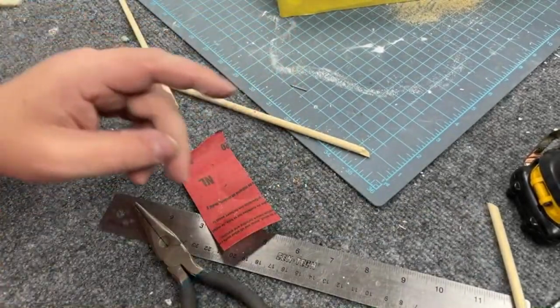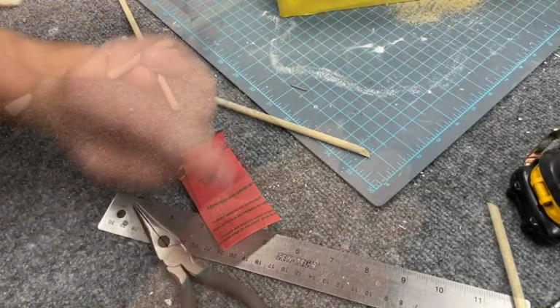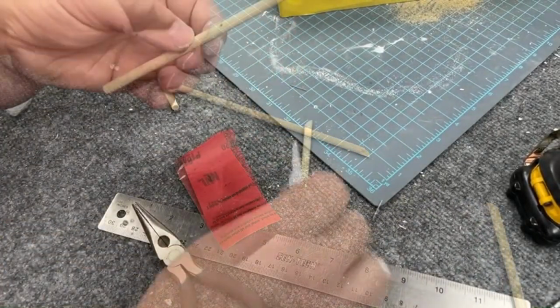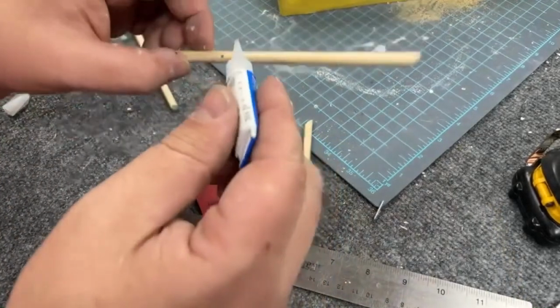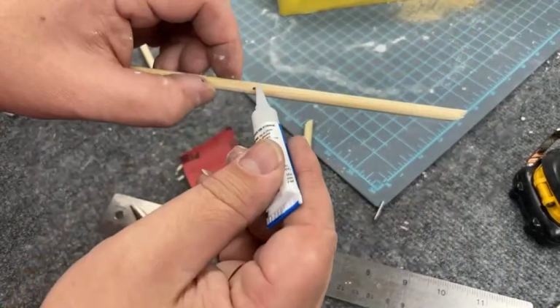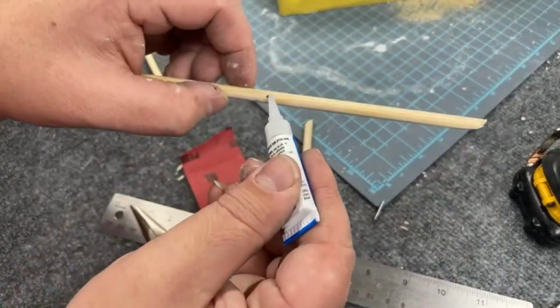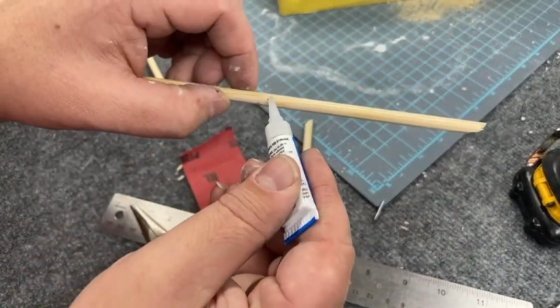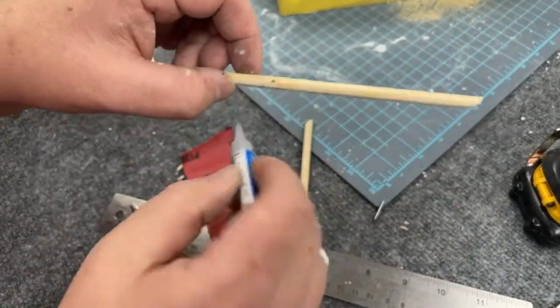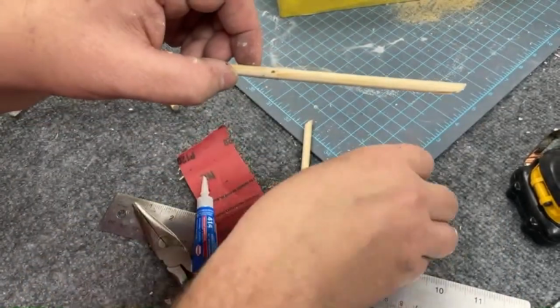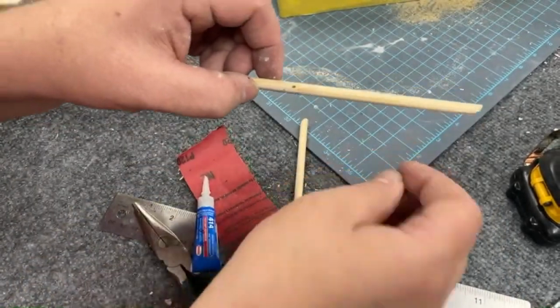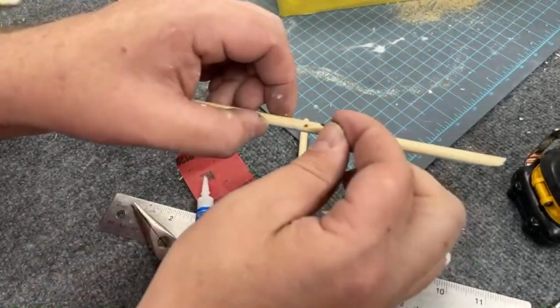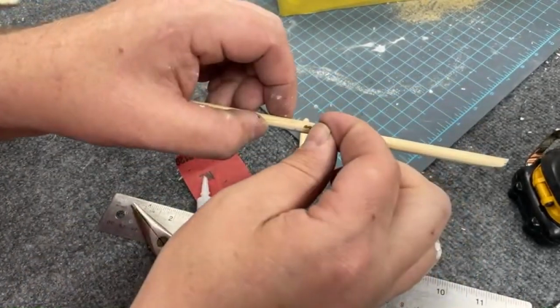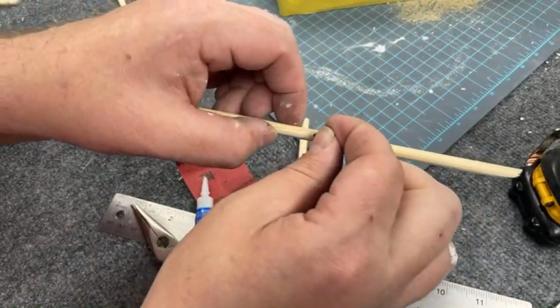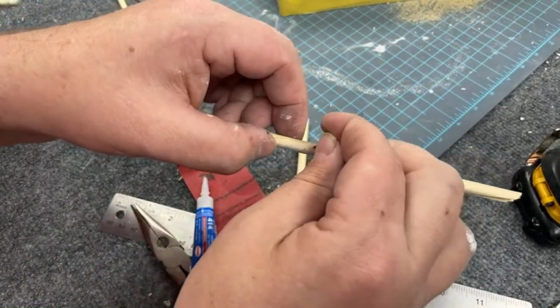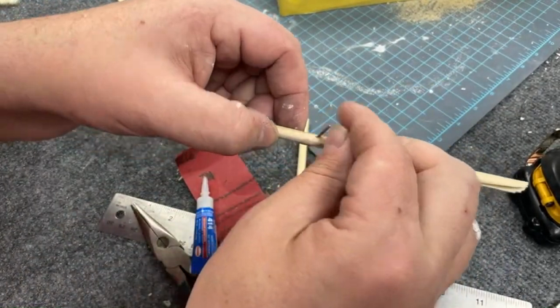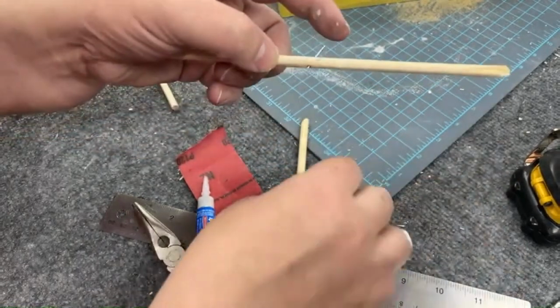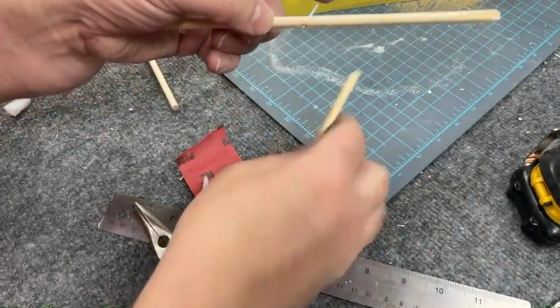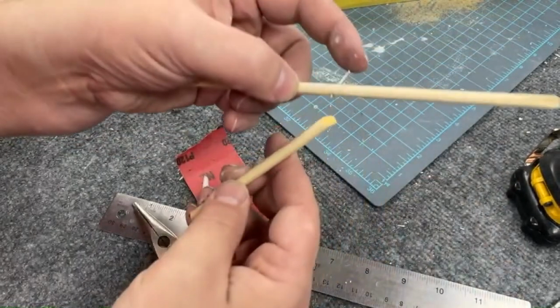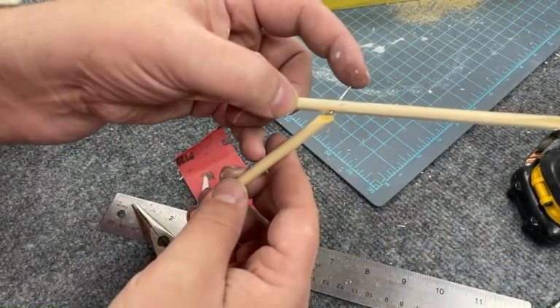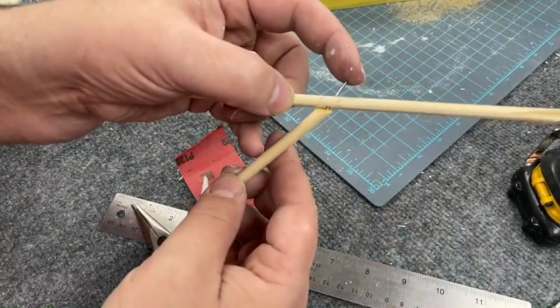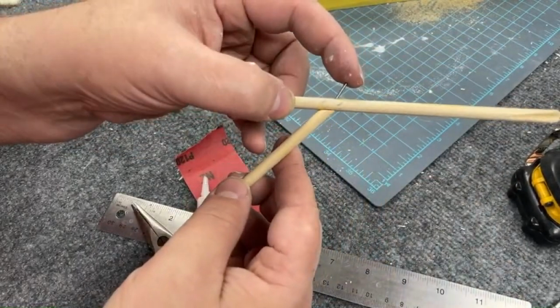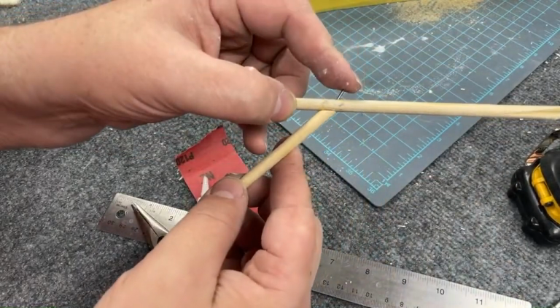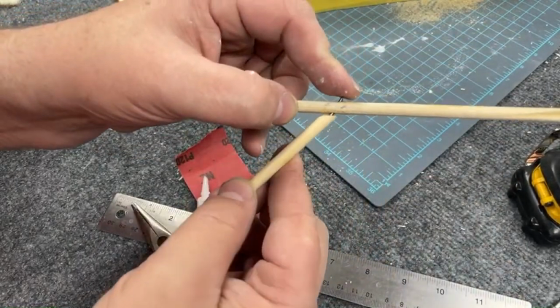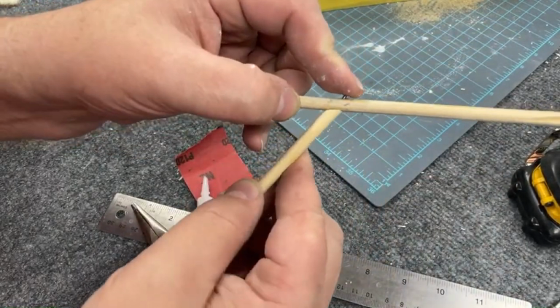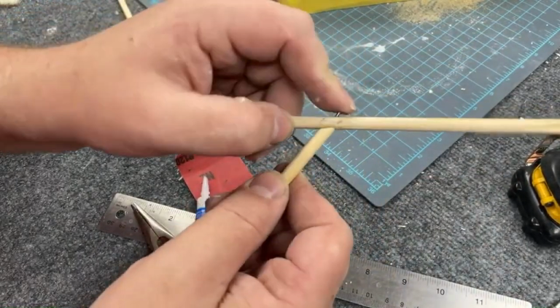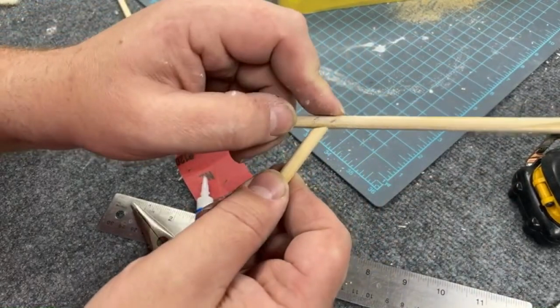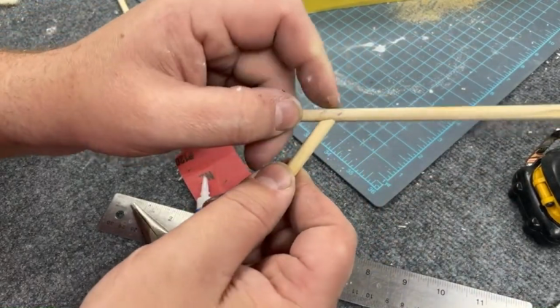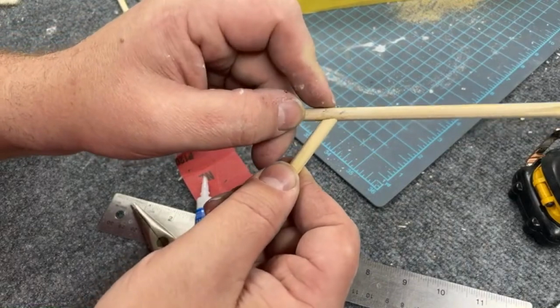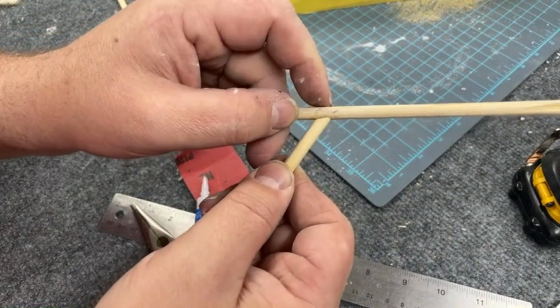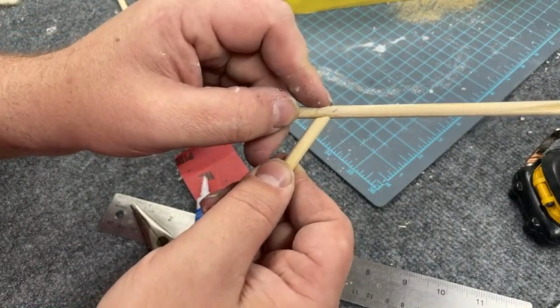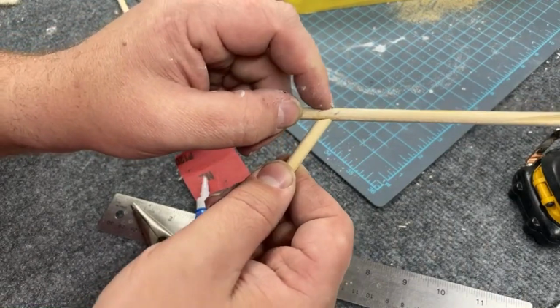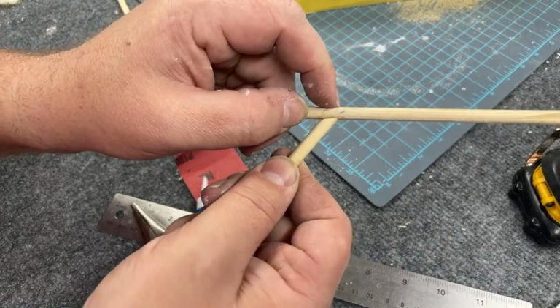I took a finishing nail, nipped off the head with my pliers, and super-glued it through both wood pieces to make sure the joint had some structural integrity.